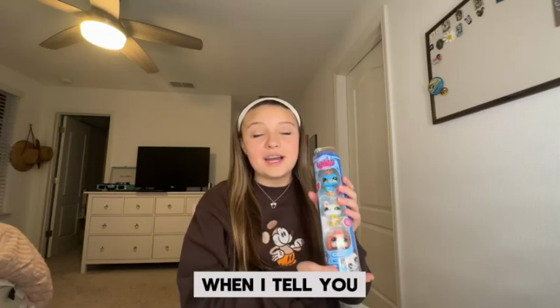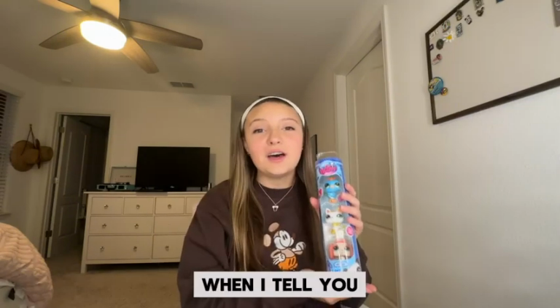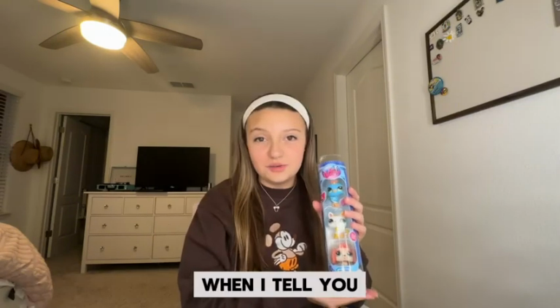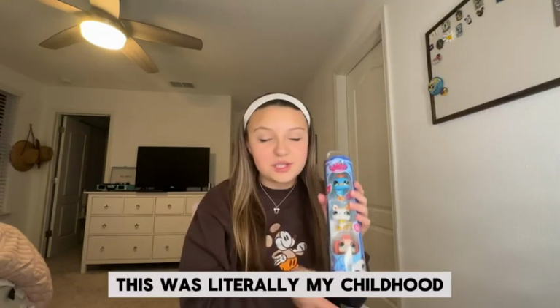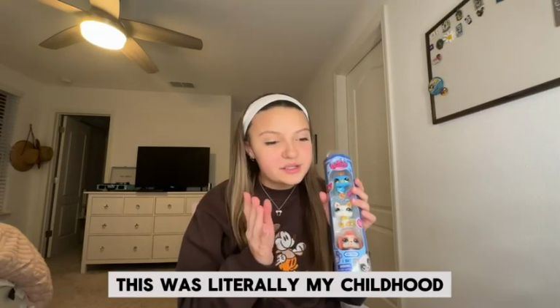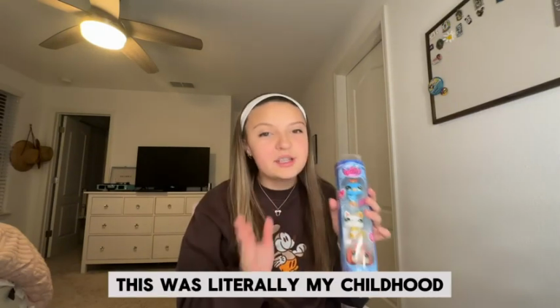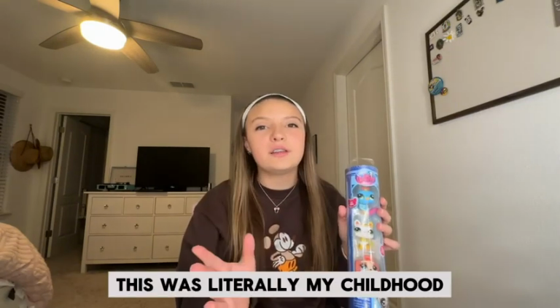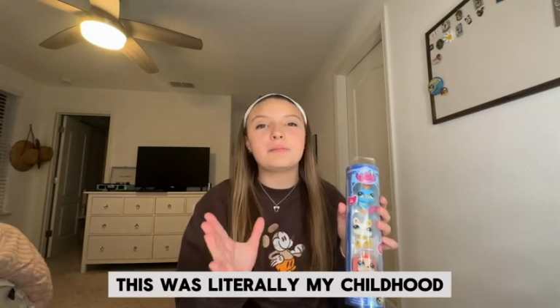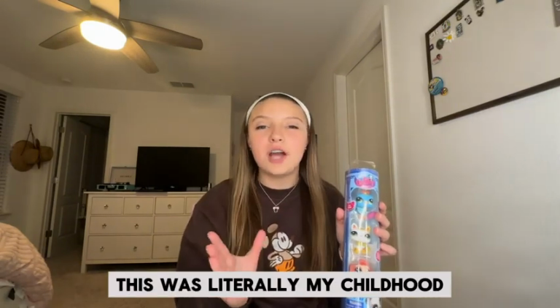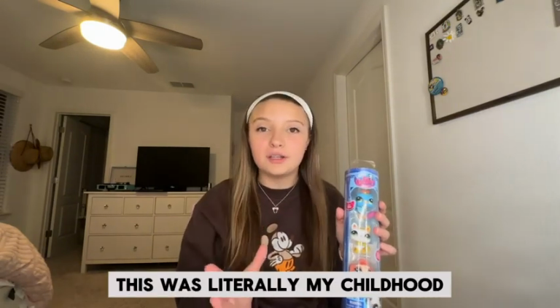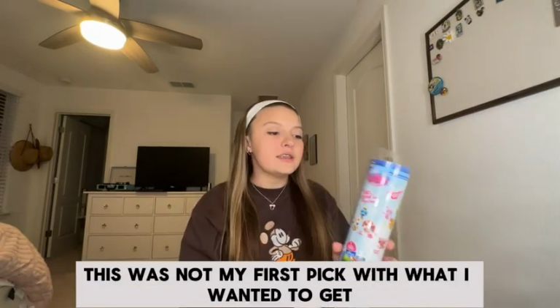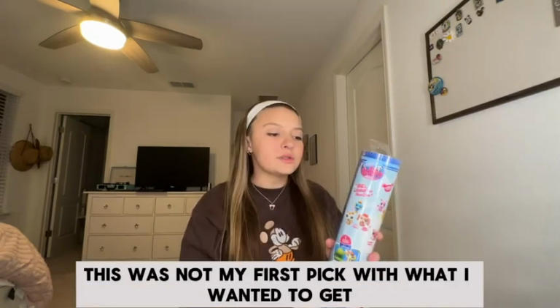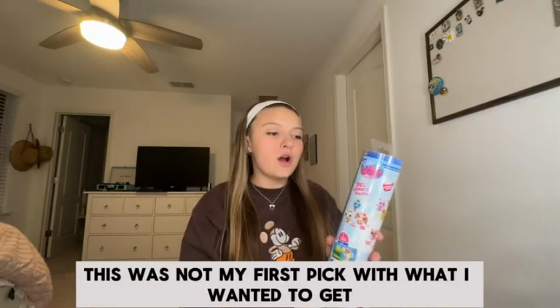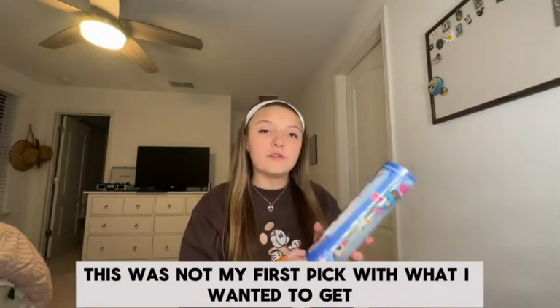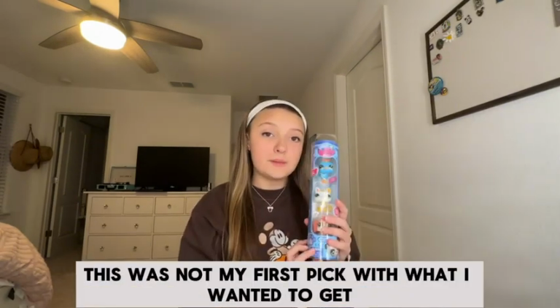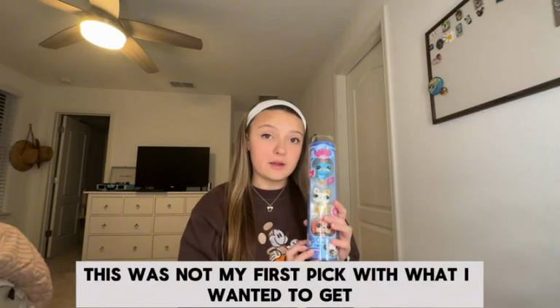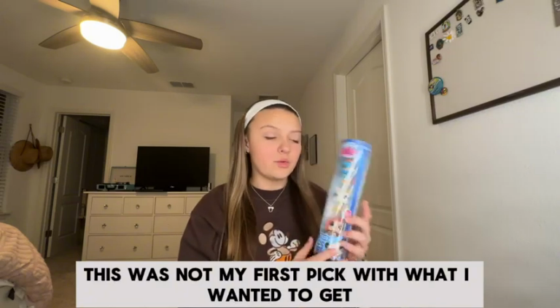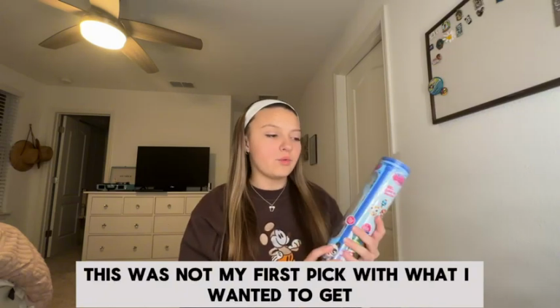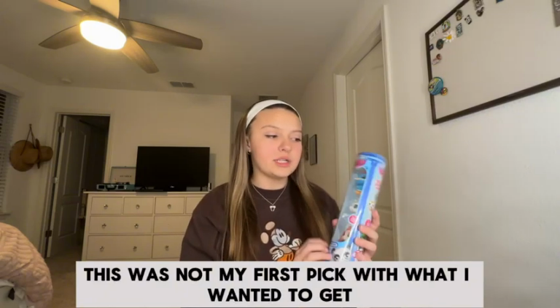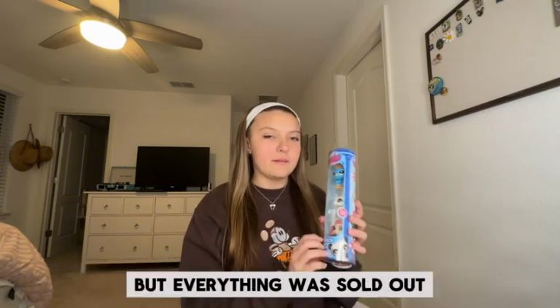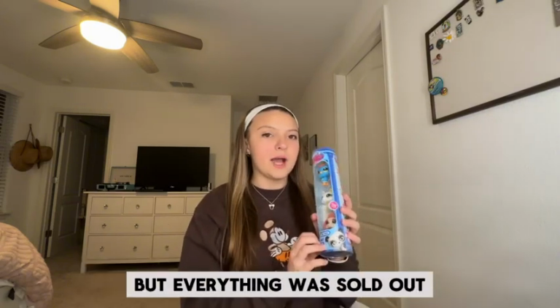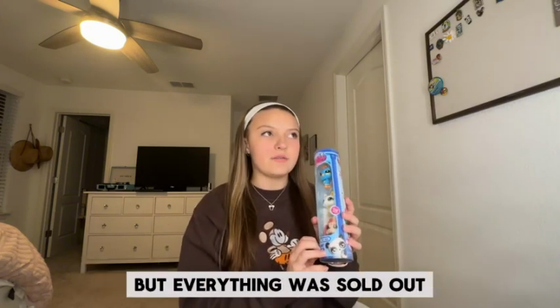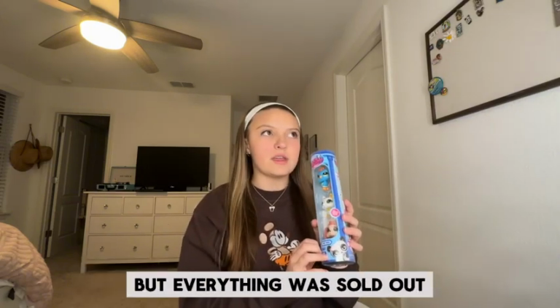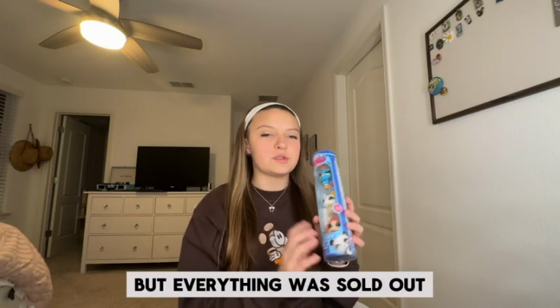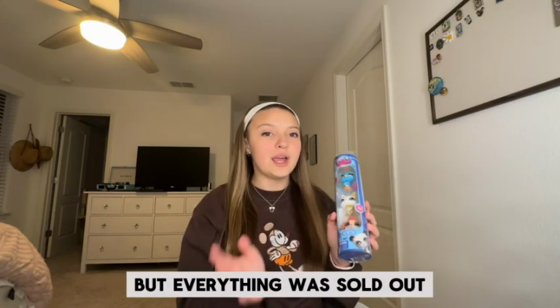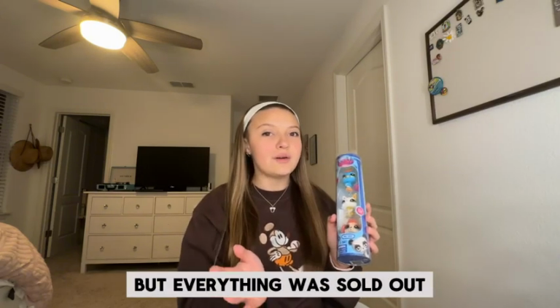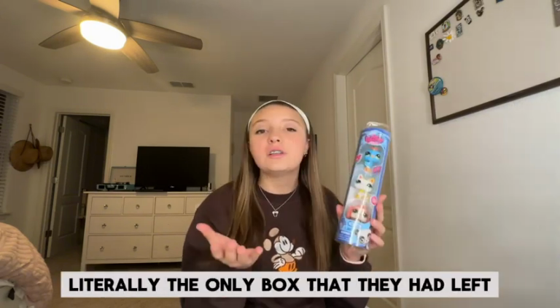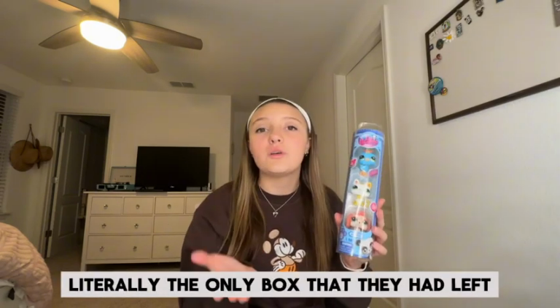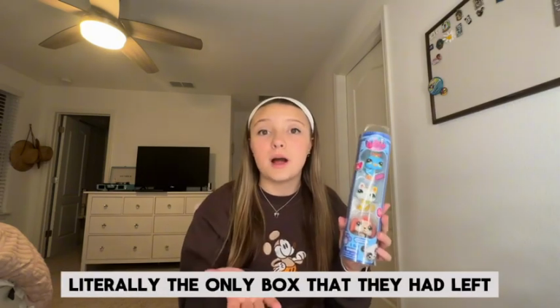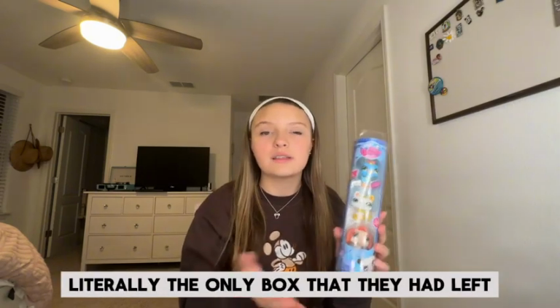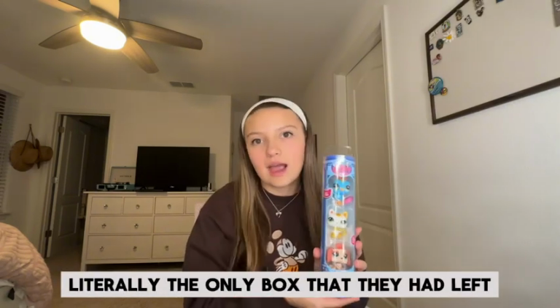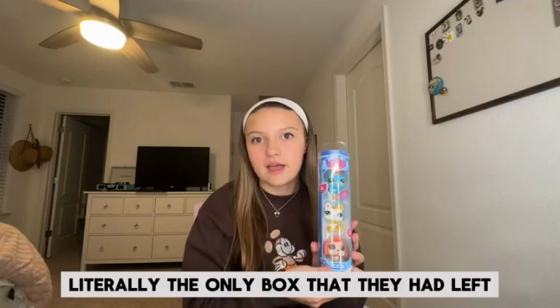When I tell you, this was literally my childhood. This was not my first pick with what I wanted to get, but everything was sold out. Literally the only box that they had left.